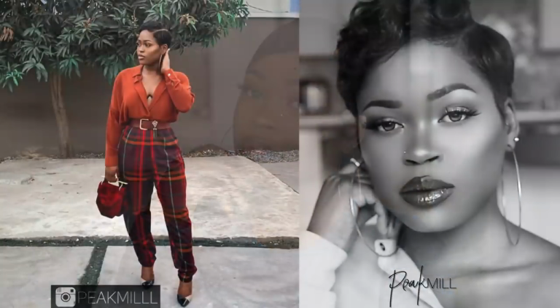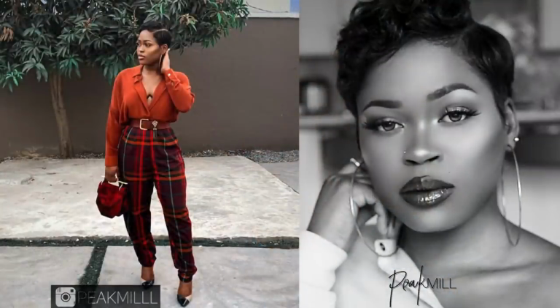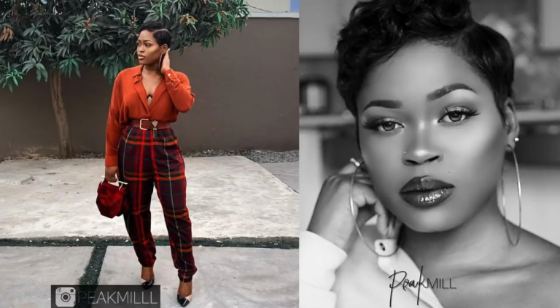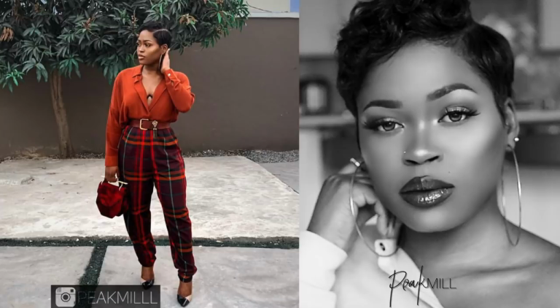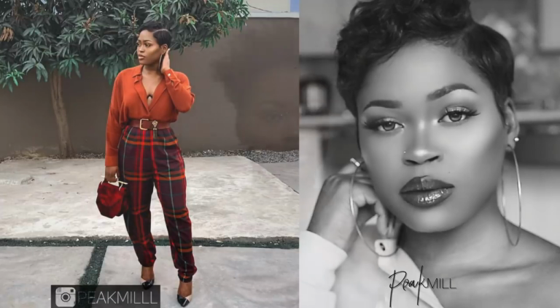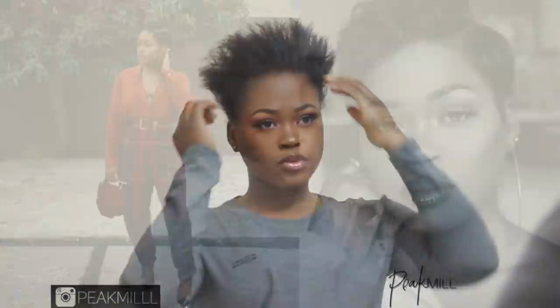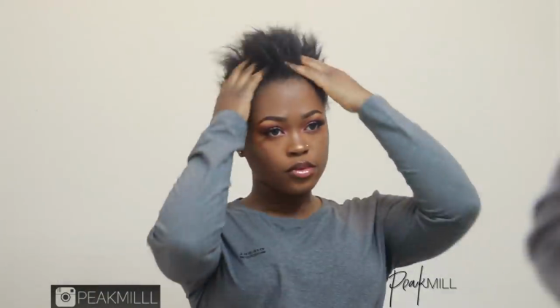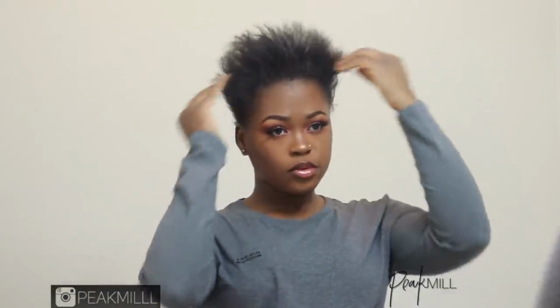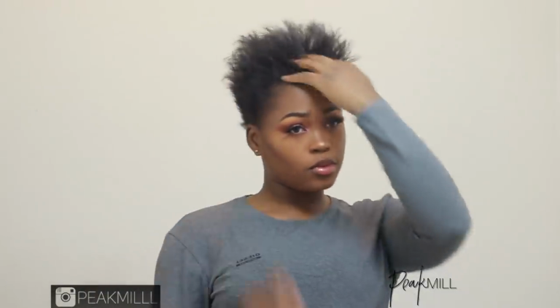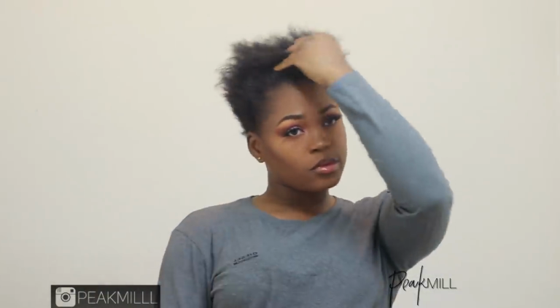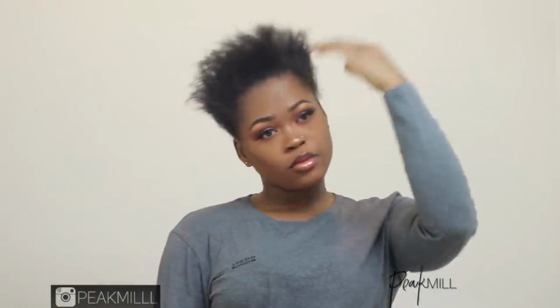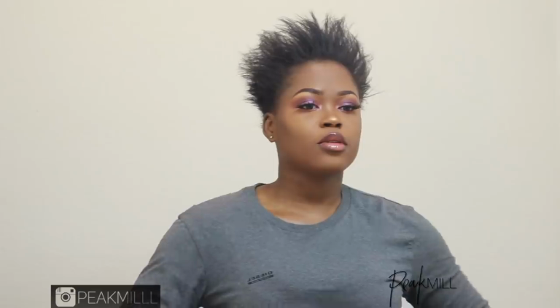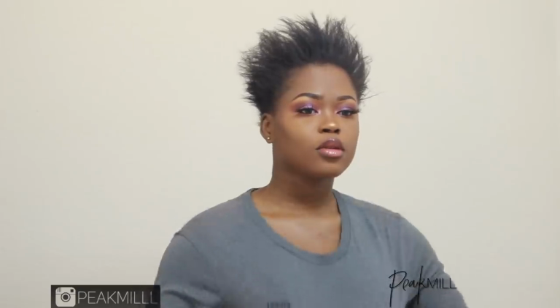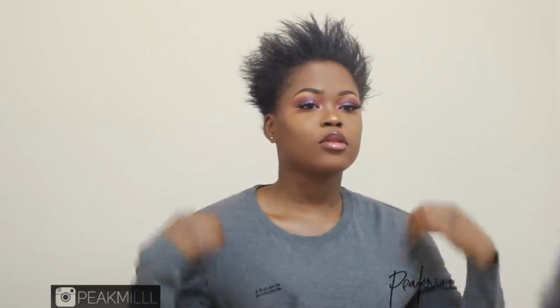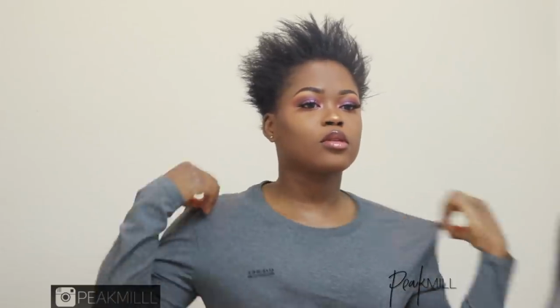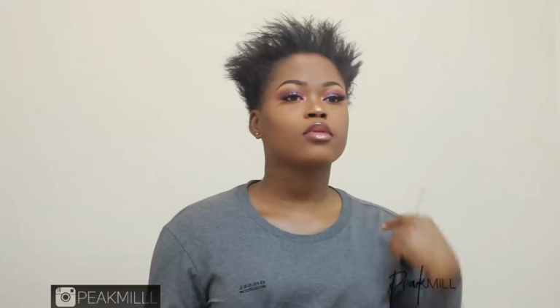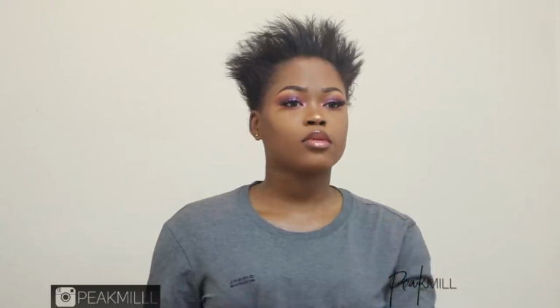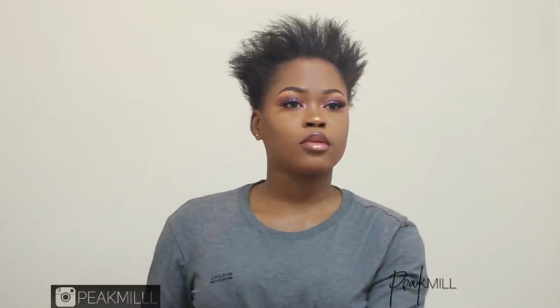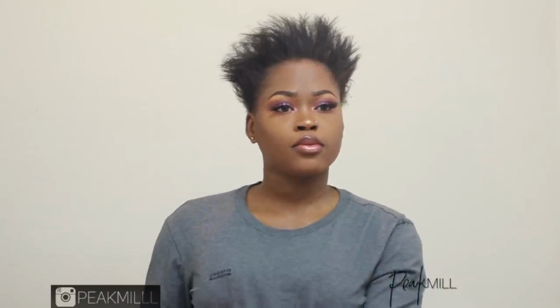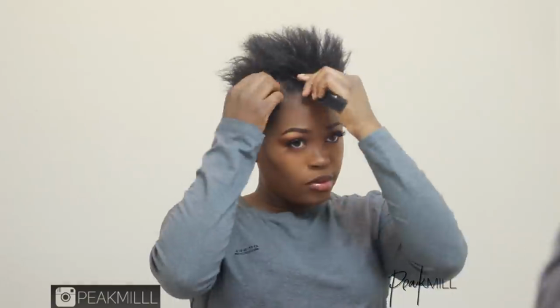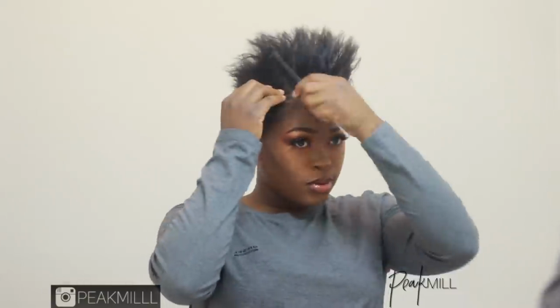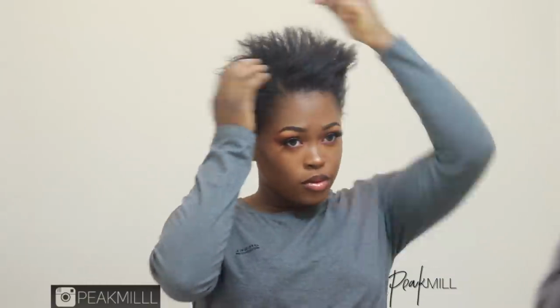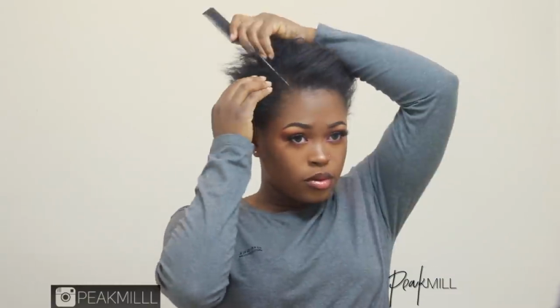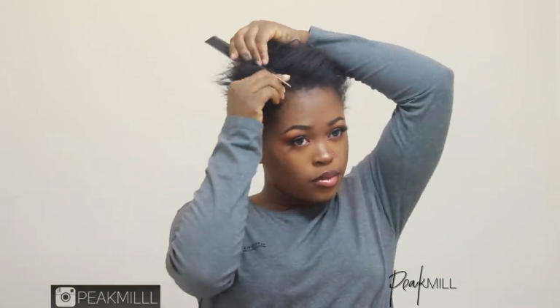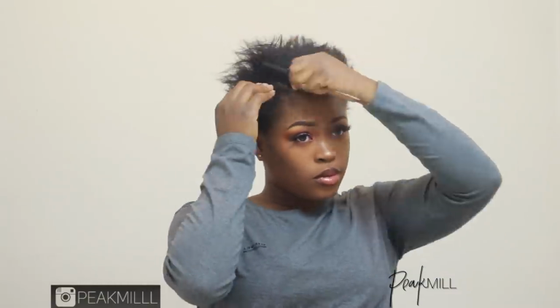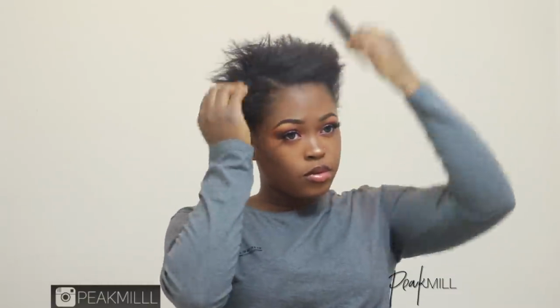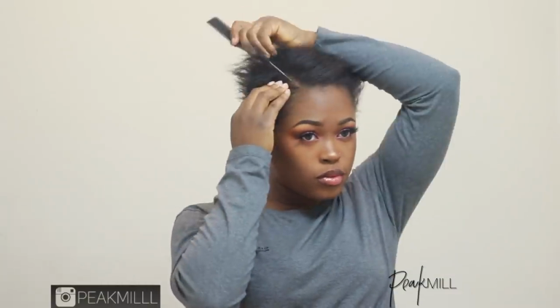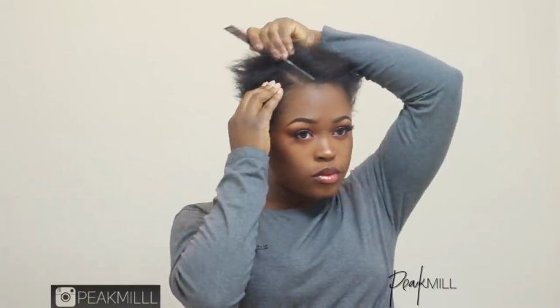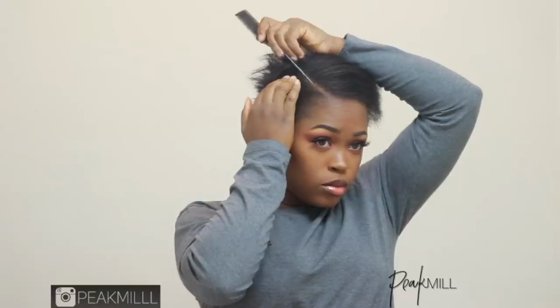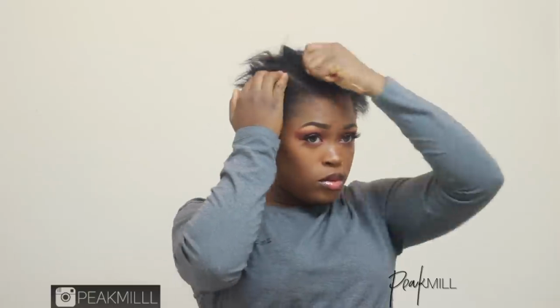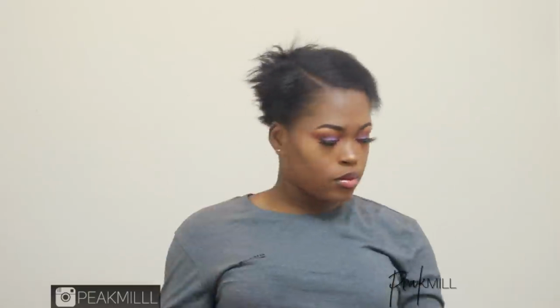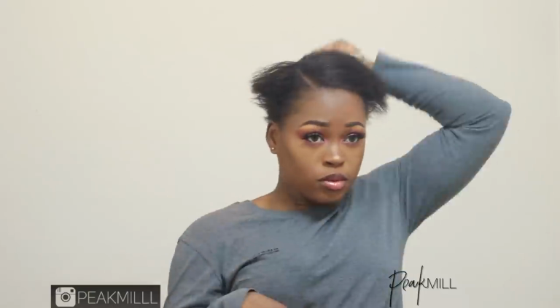My hair is currently cut into a short style, so this is what it's looking like when it's not styled. This sleek back look is definitely one of my go-tos because it's so simple, quick, and cute.